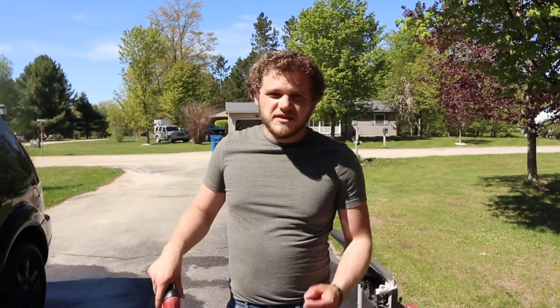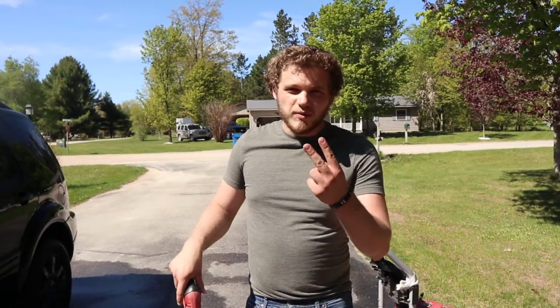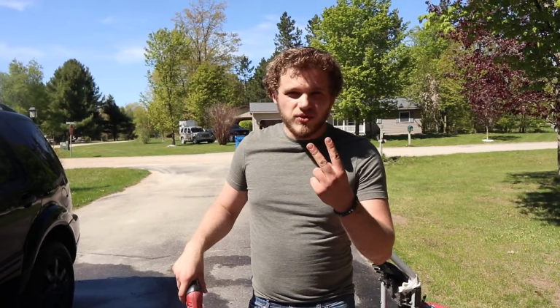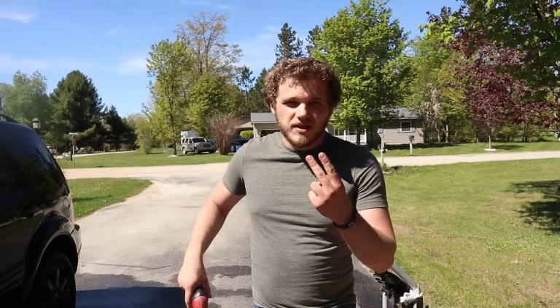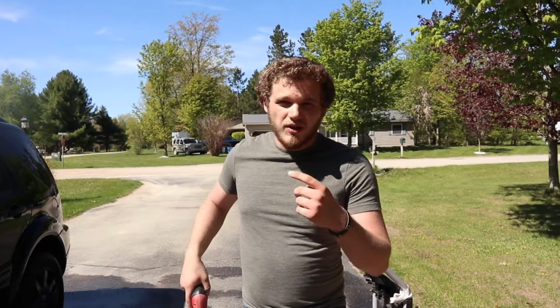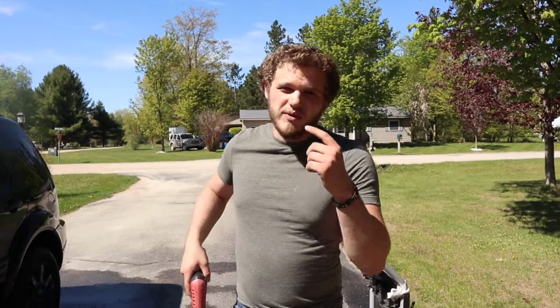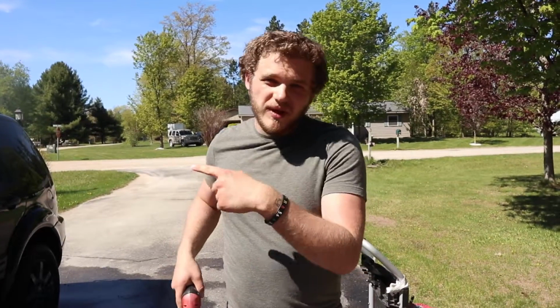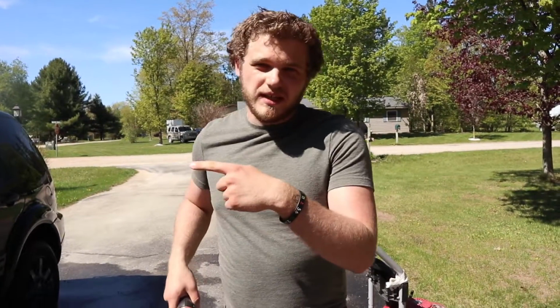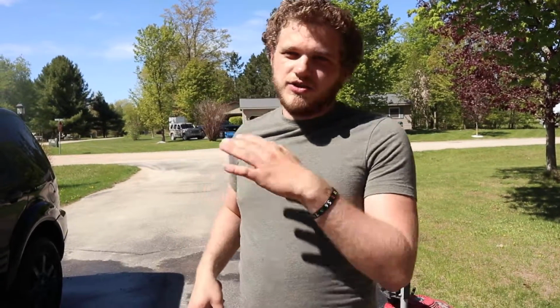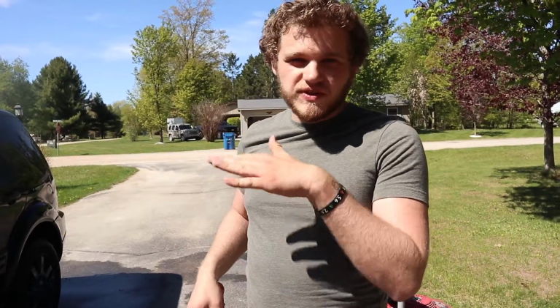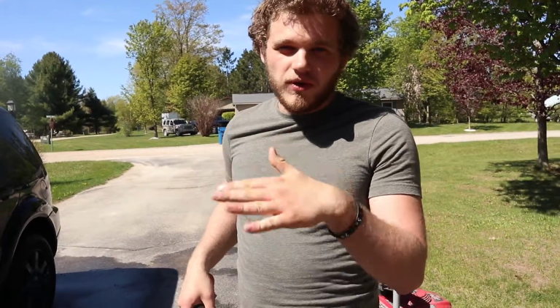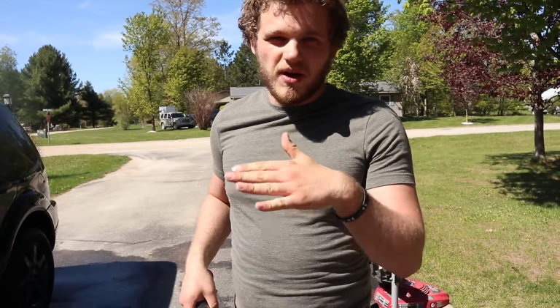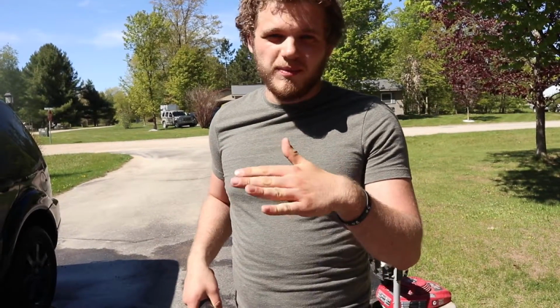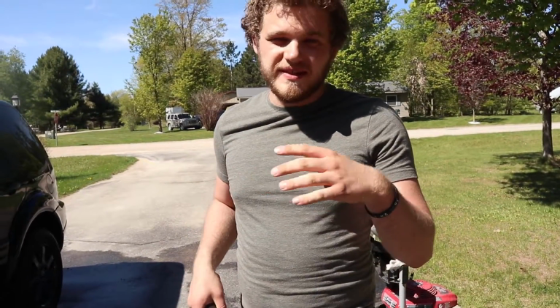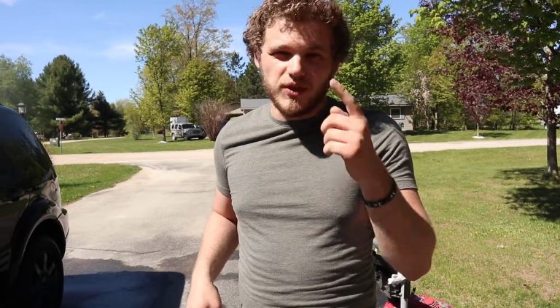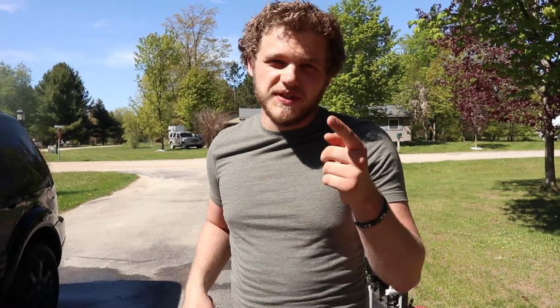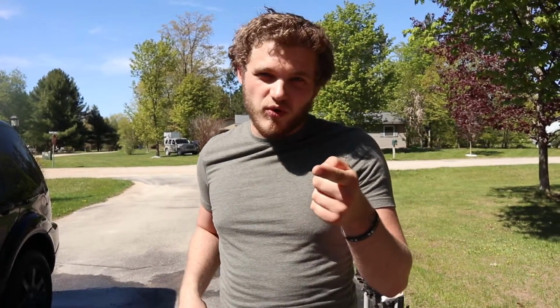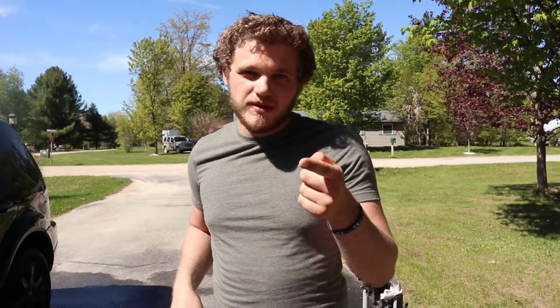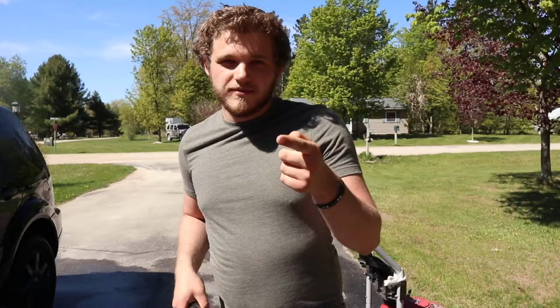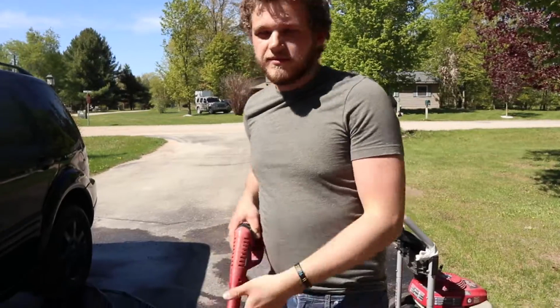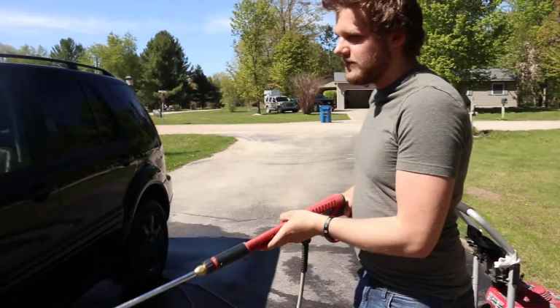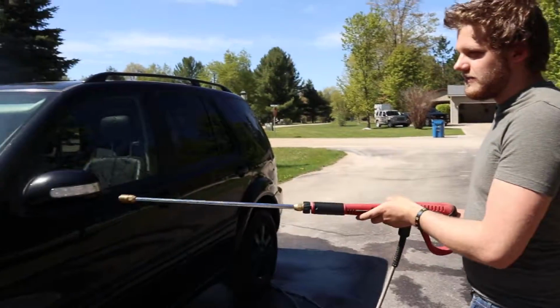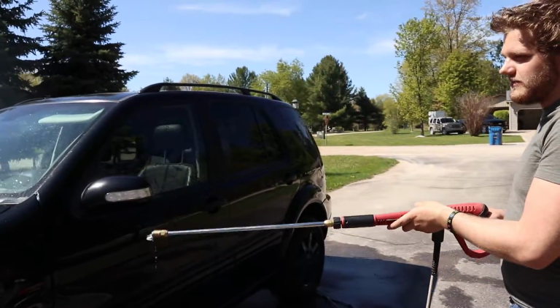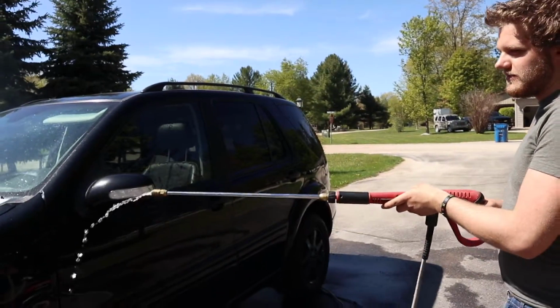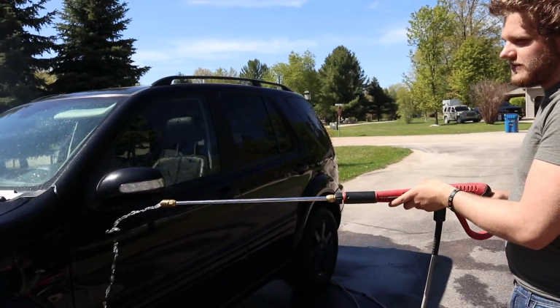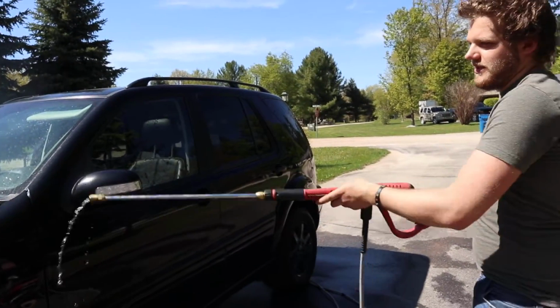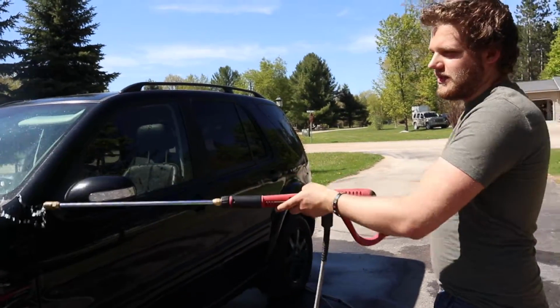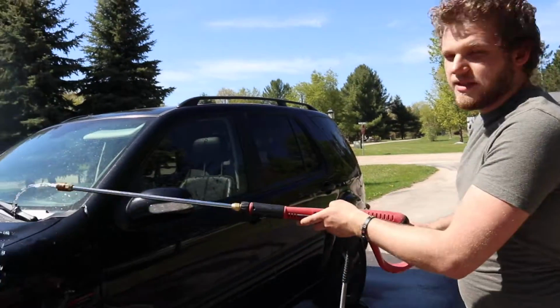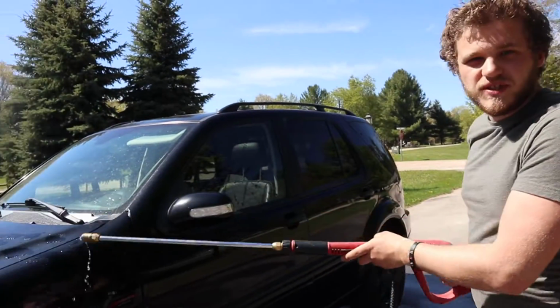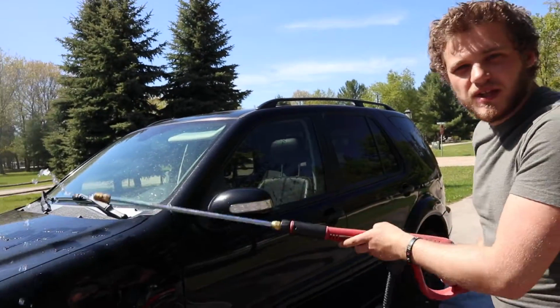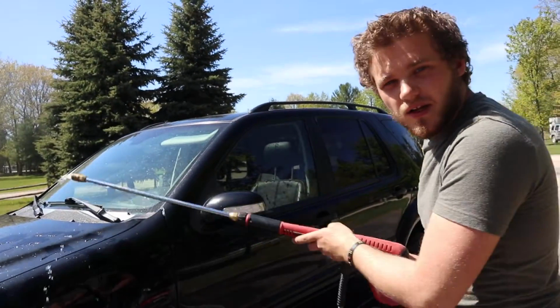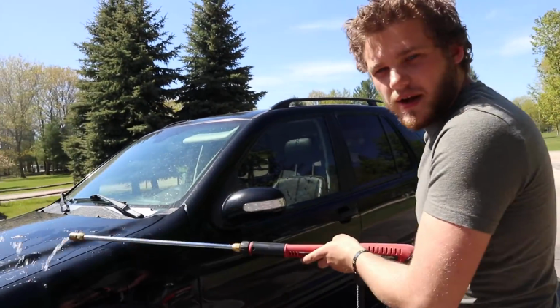Tip number two: when pre-rinsing, don't soak the whole car down because that will dilute the soap. Just use a little water.